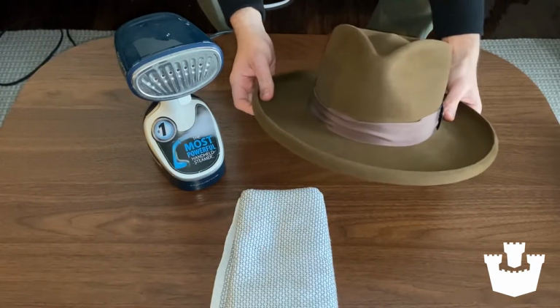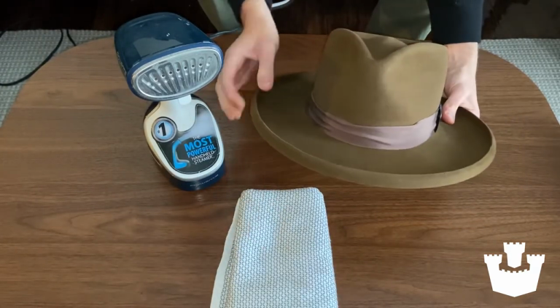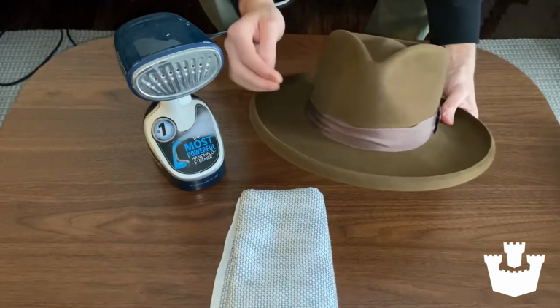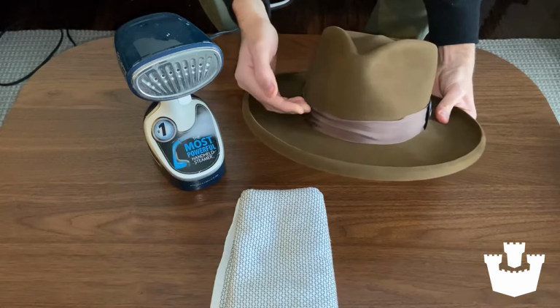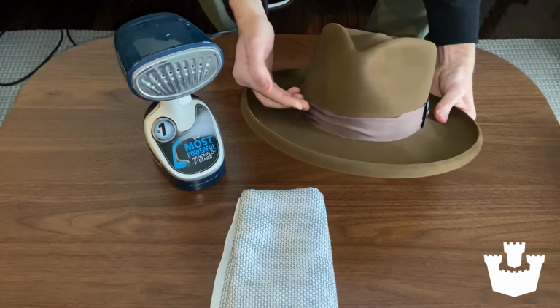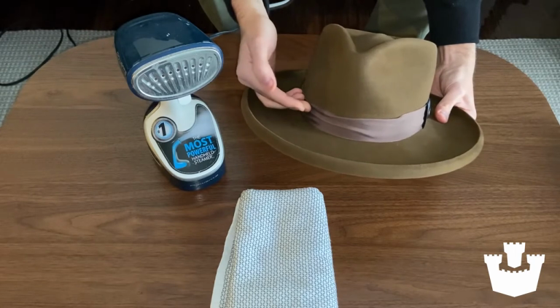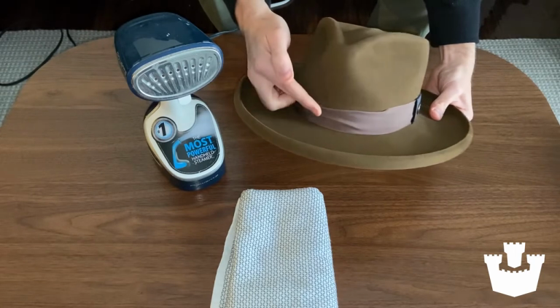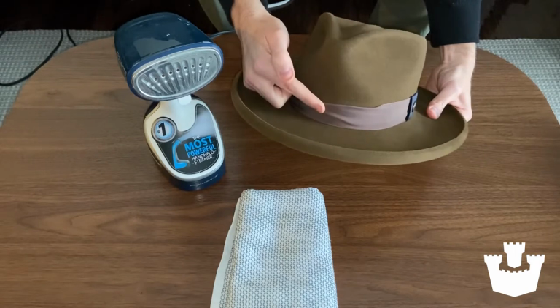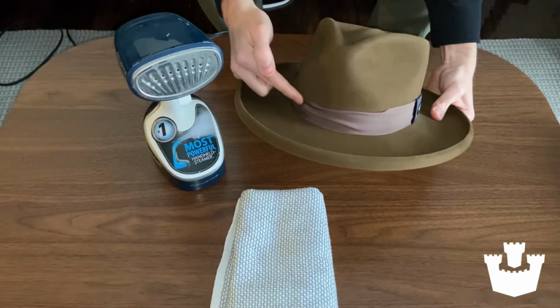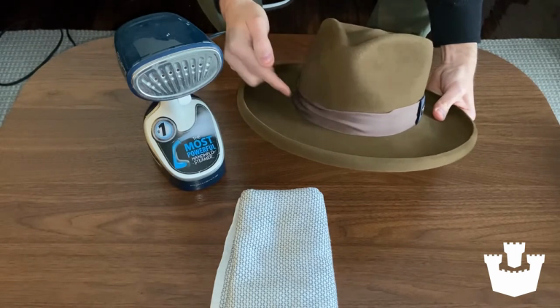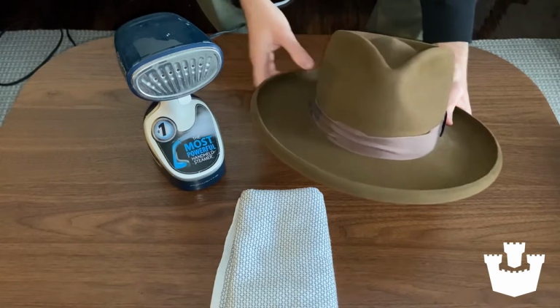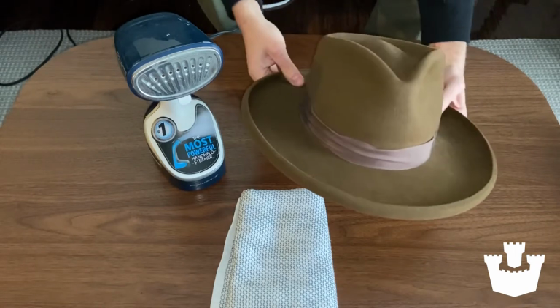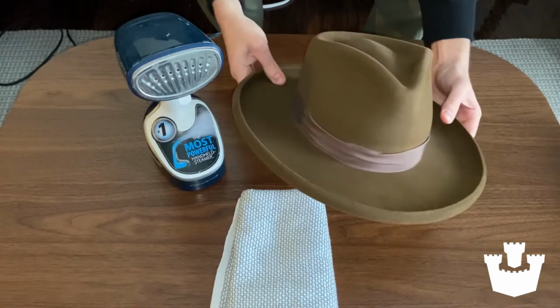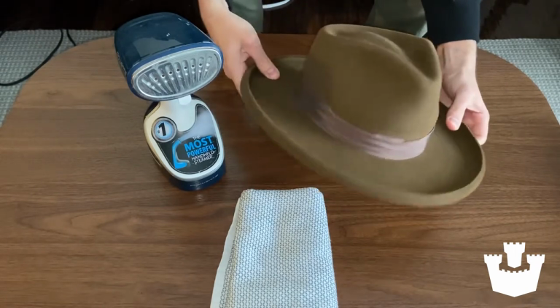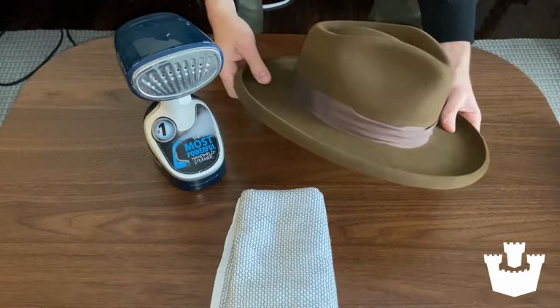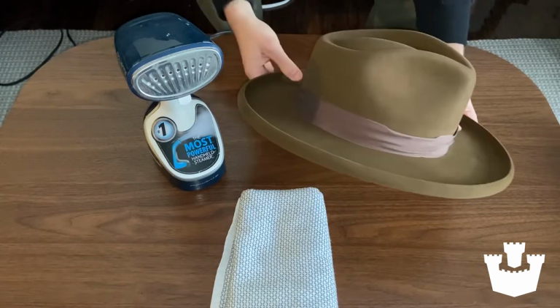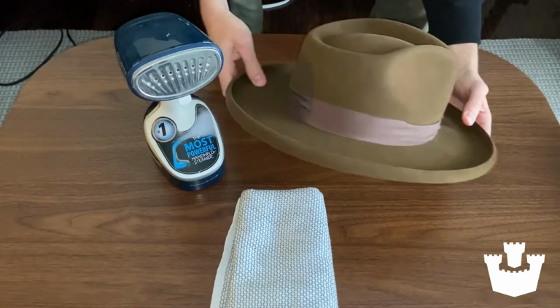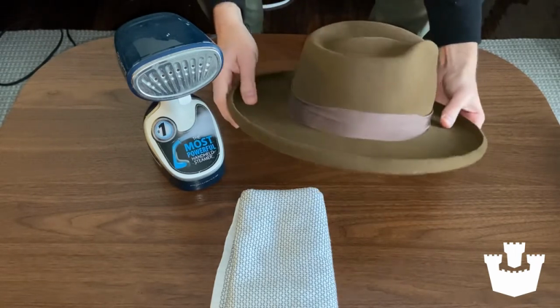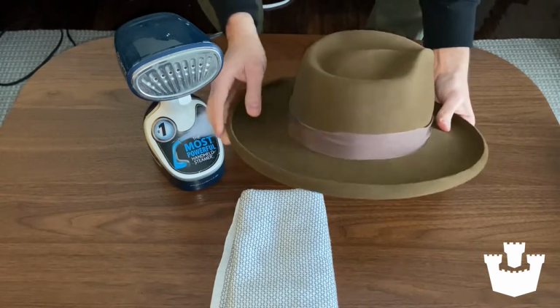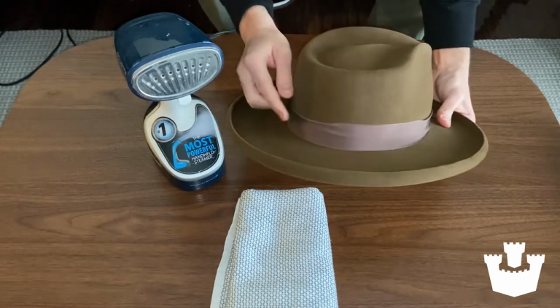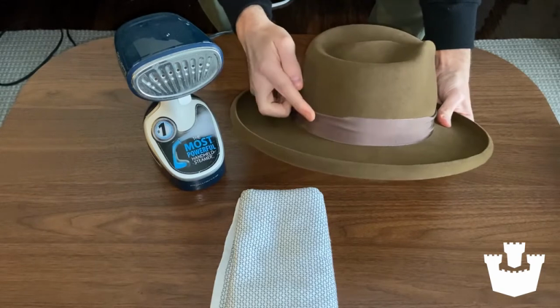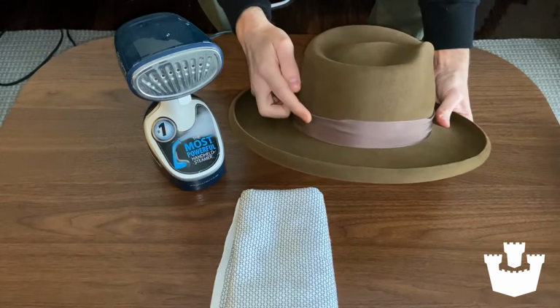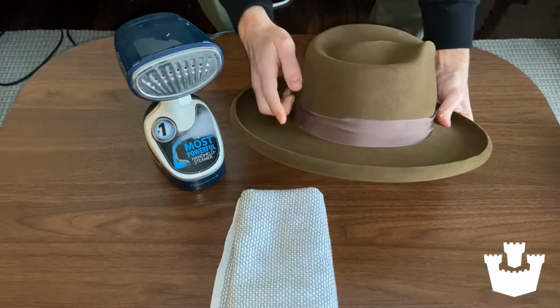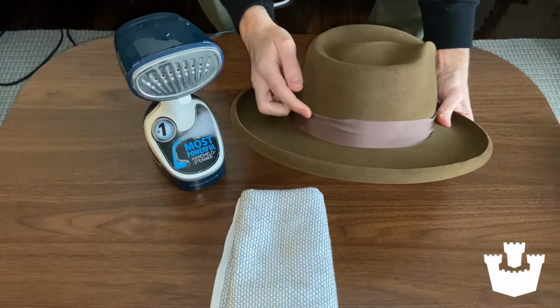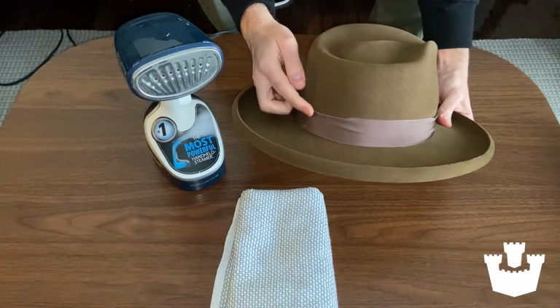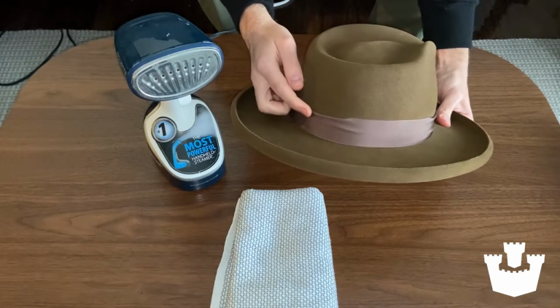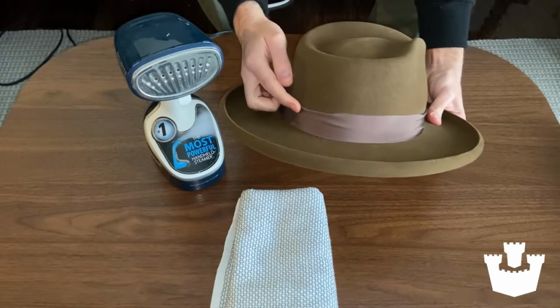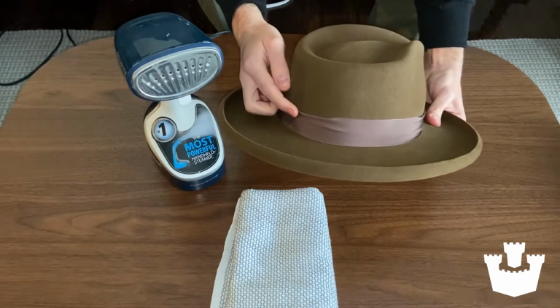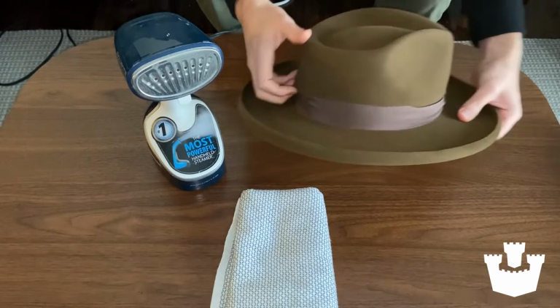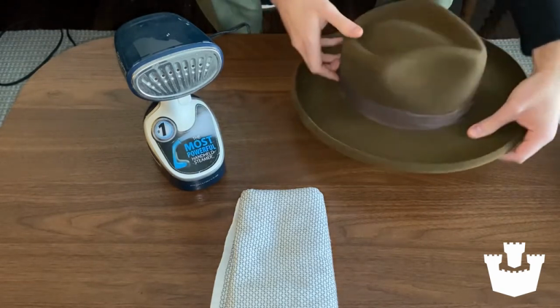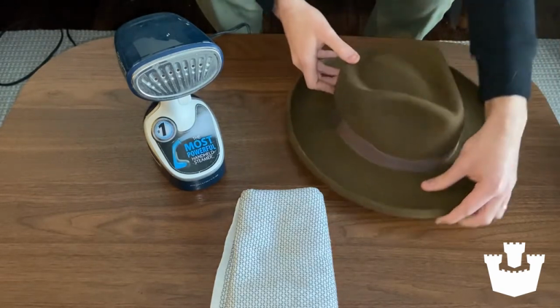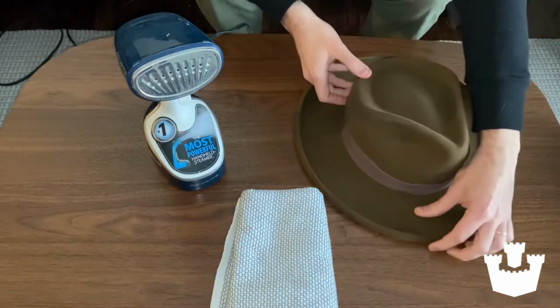You can see the issue here — wrinkling. This is something that commonly happens when hats are shipped or just stacked on top of each other. It's pretty common and quite easy to remove.